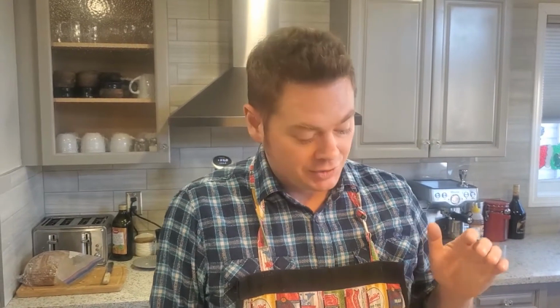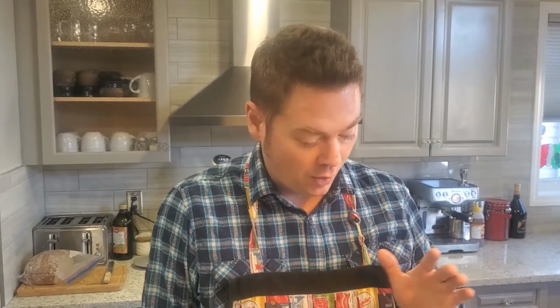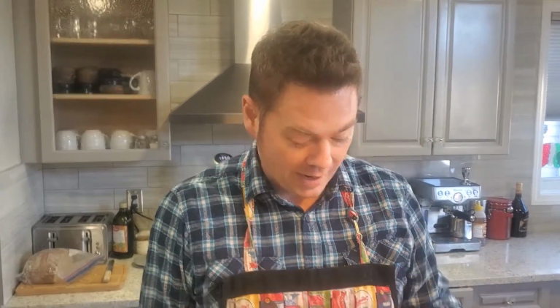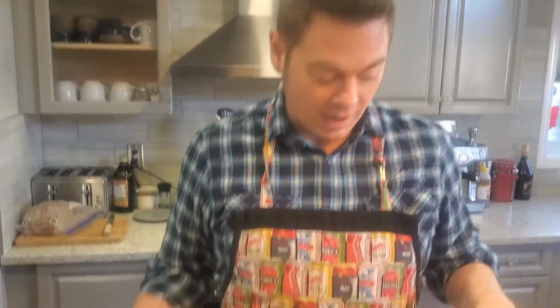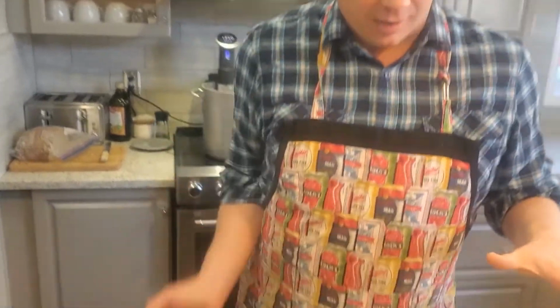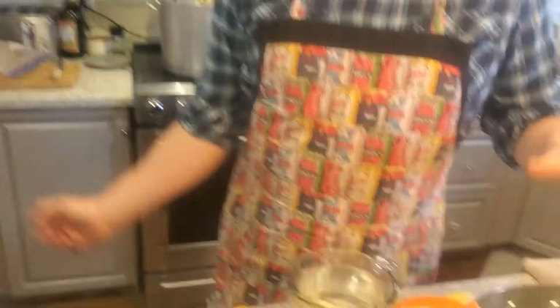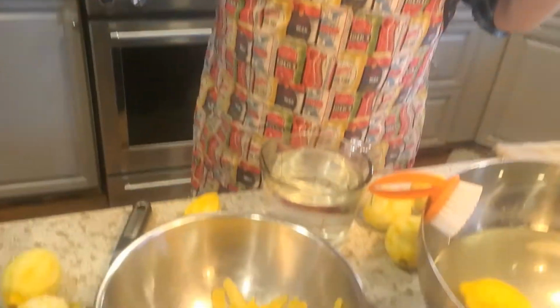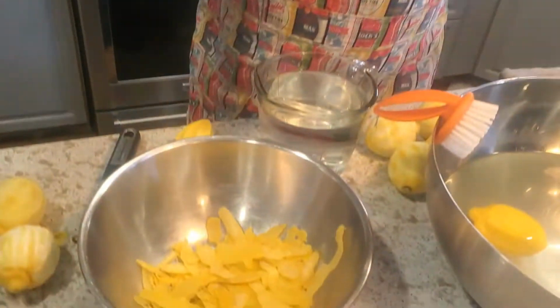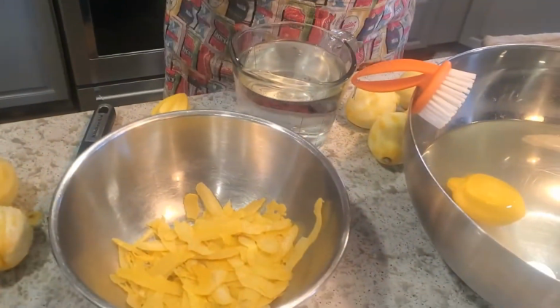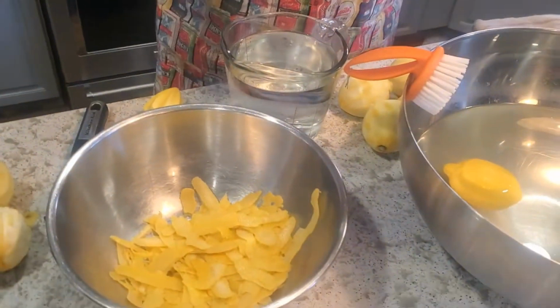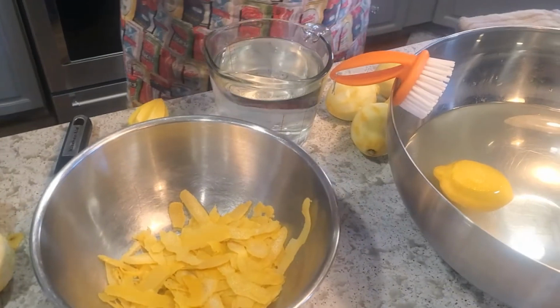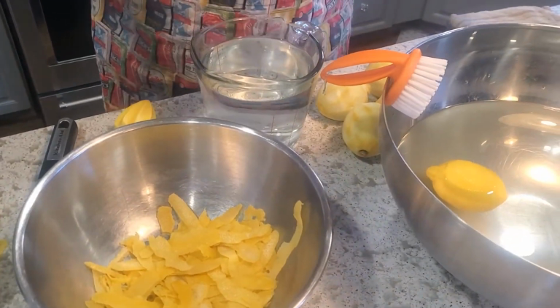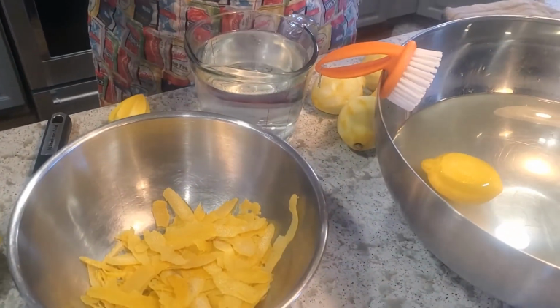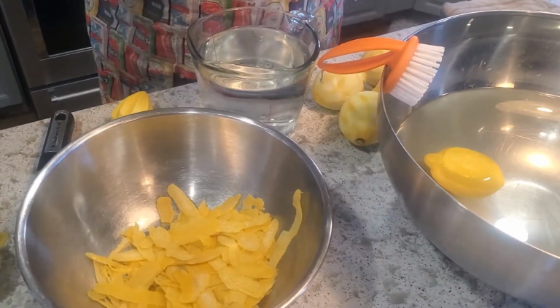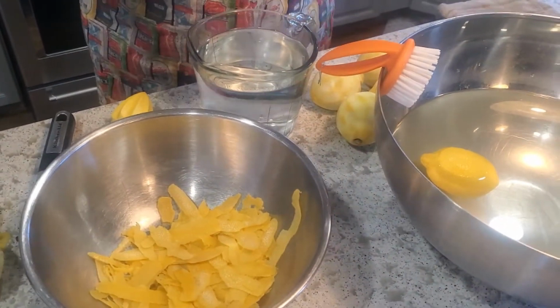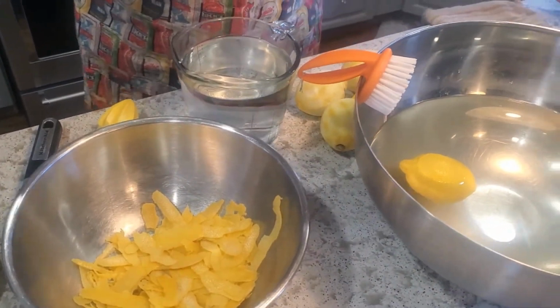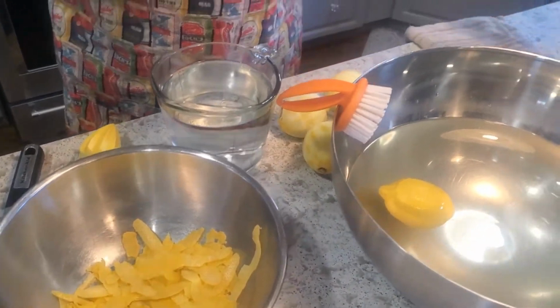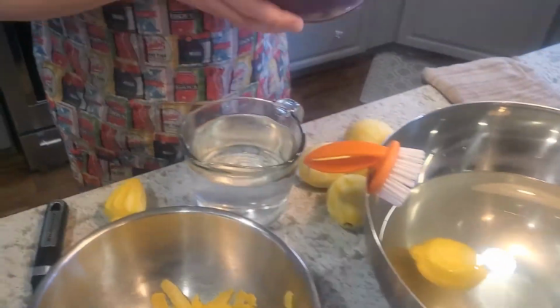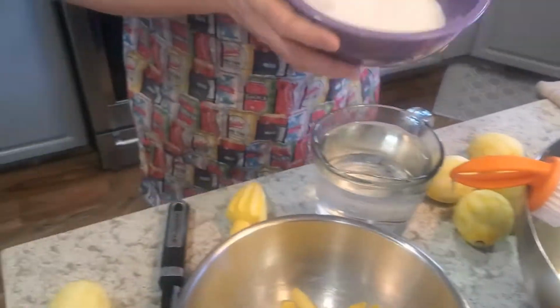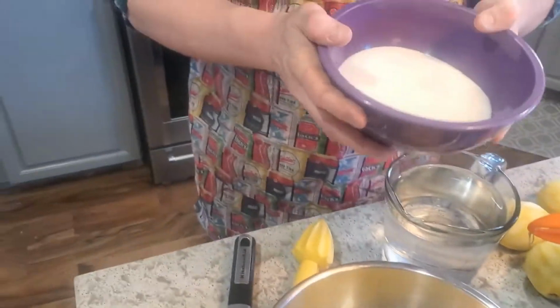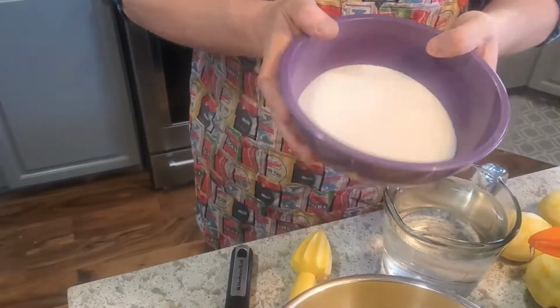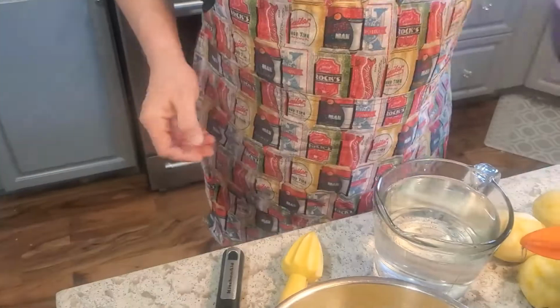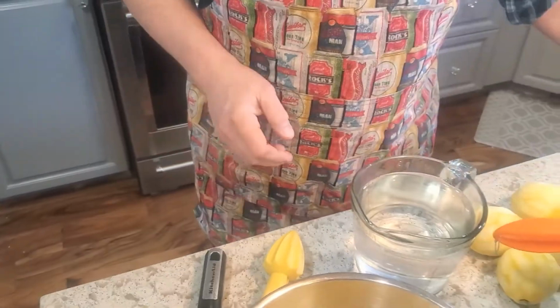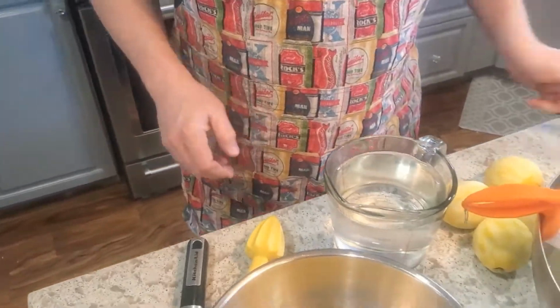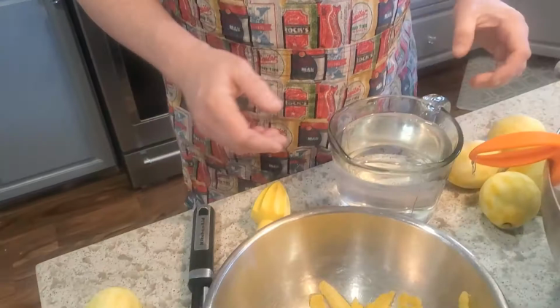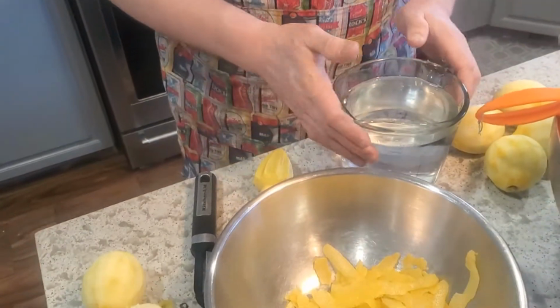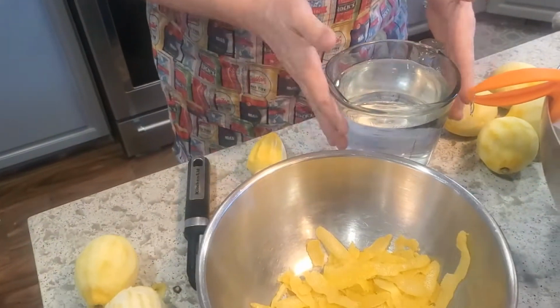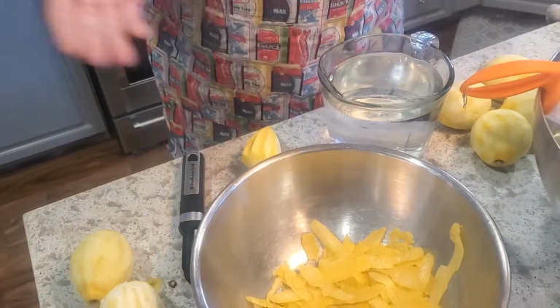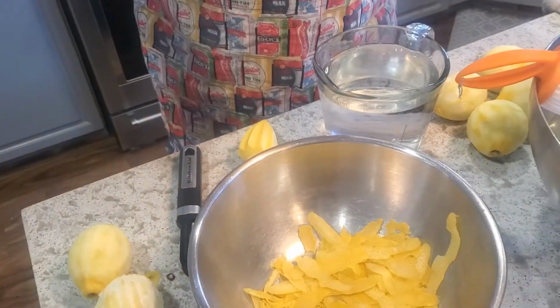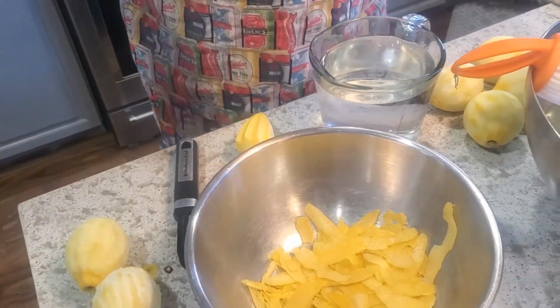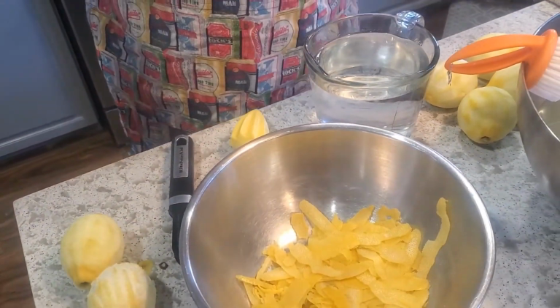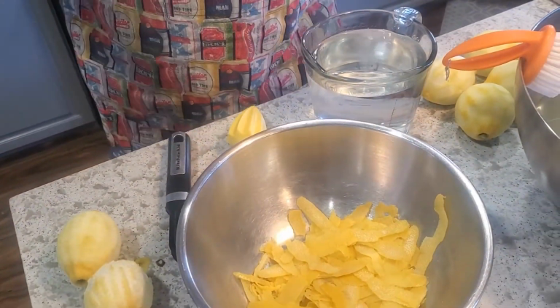So what I've got here is basically everything that you need to make it. You just need lemons, extra fine white sugar, vodka, and a little bit of water as well.